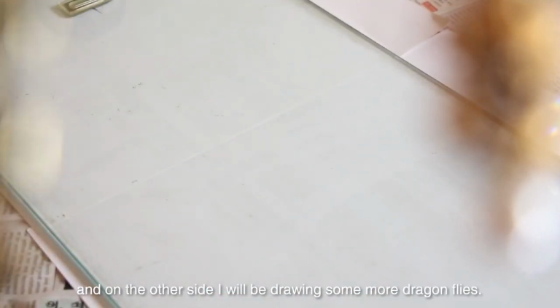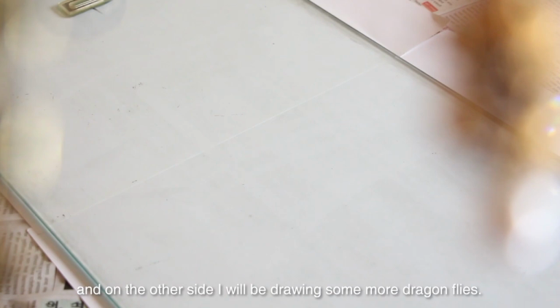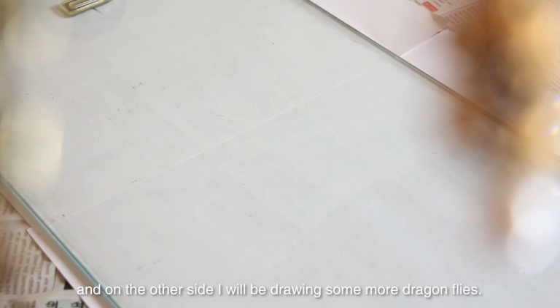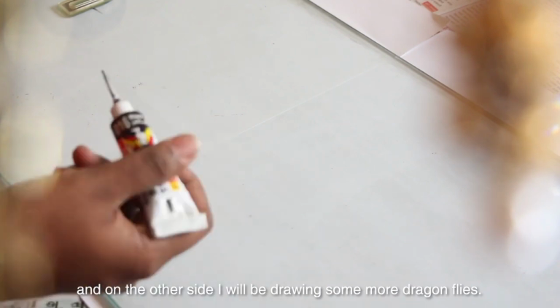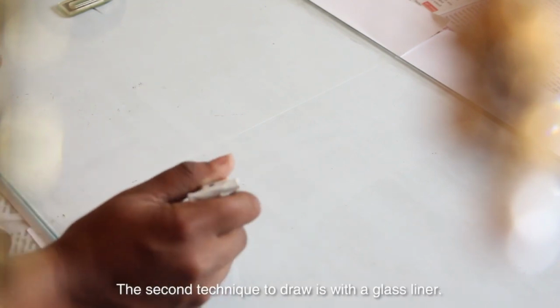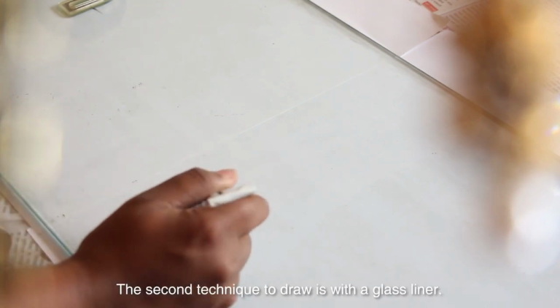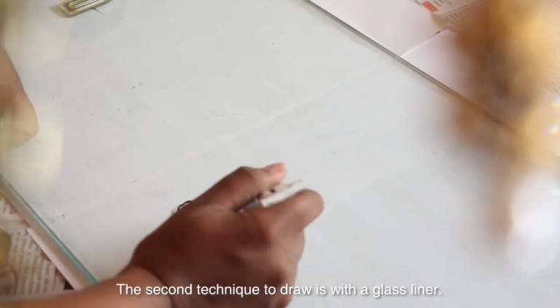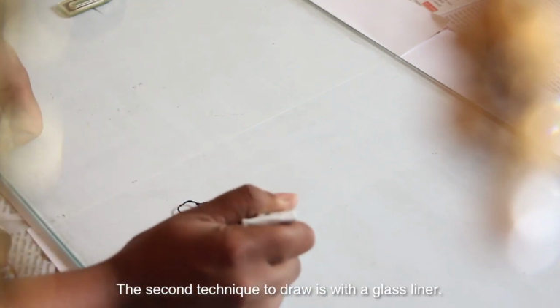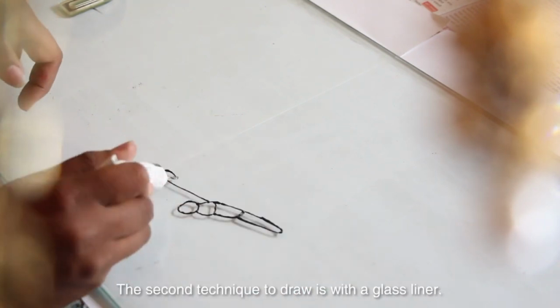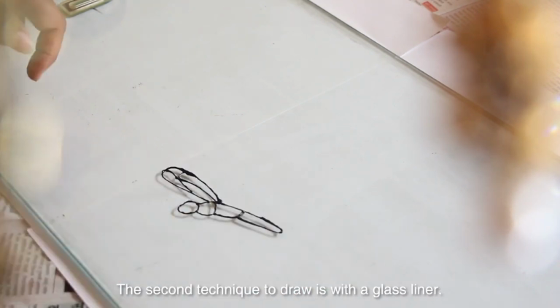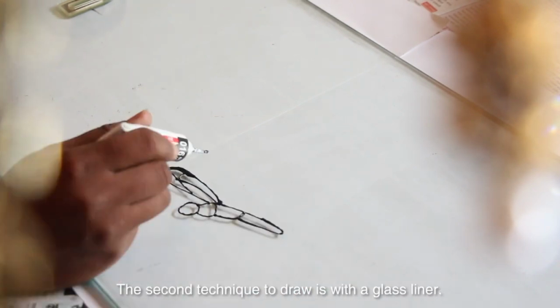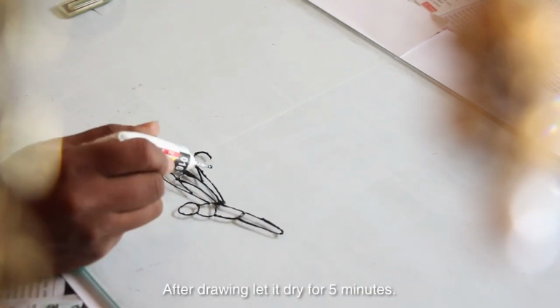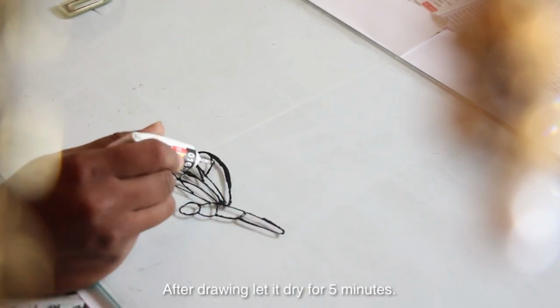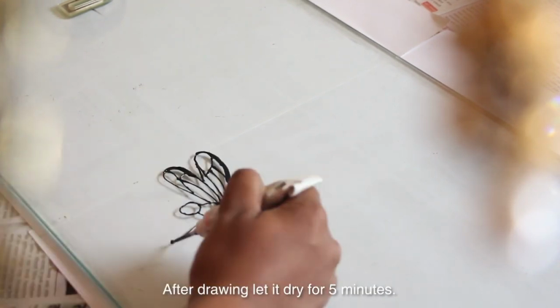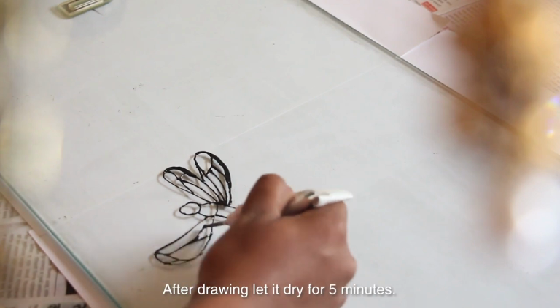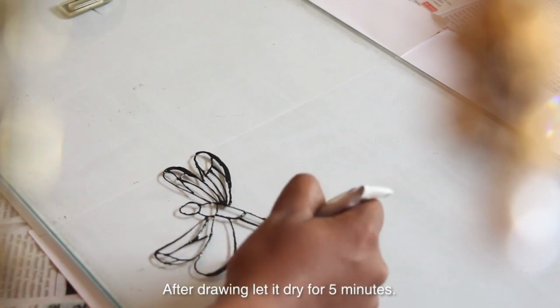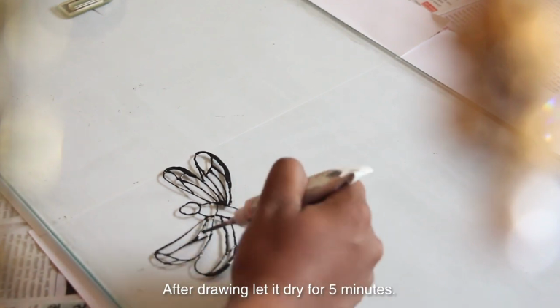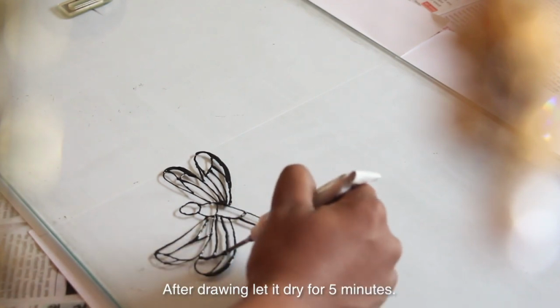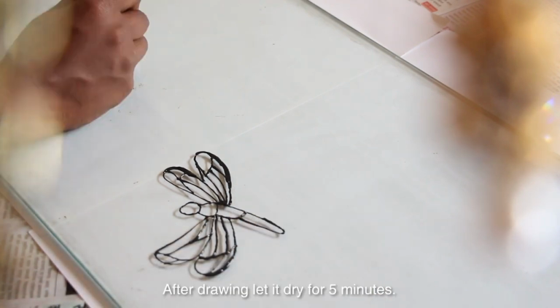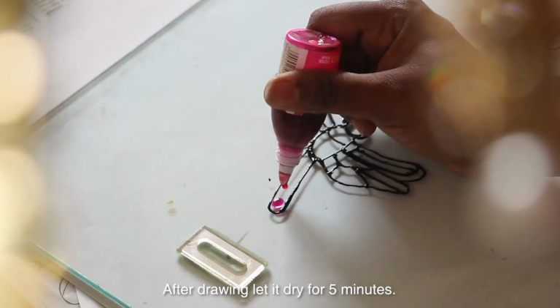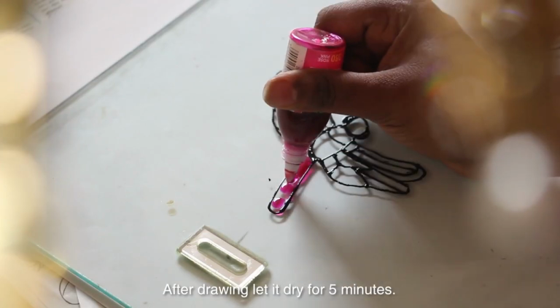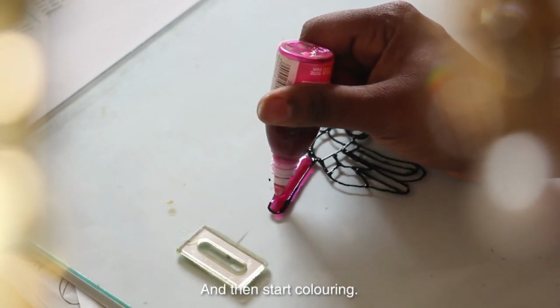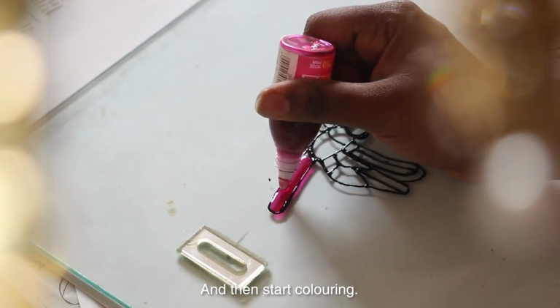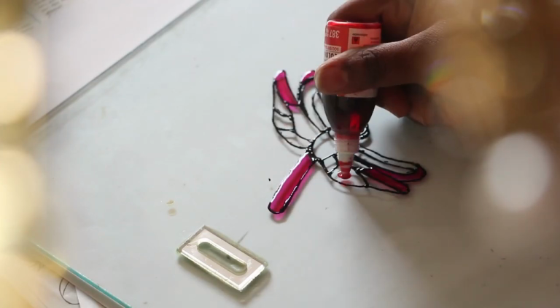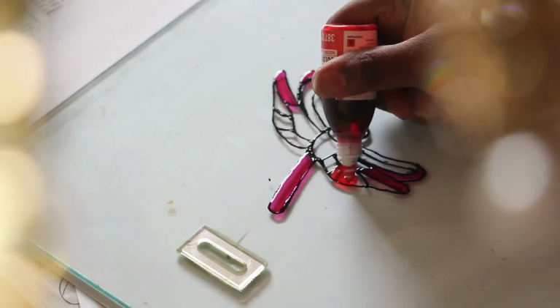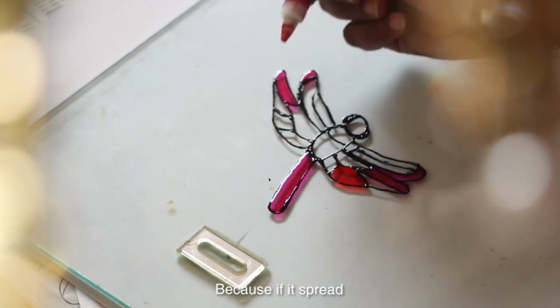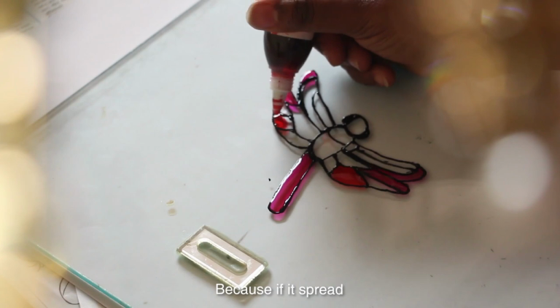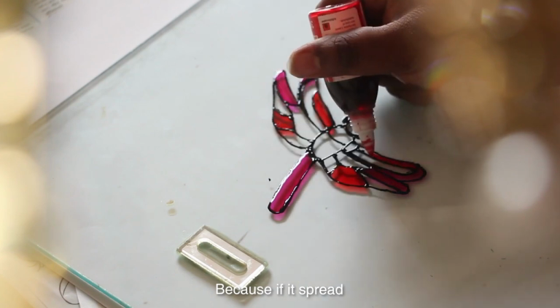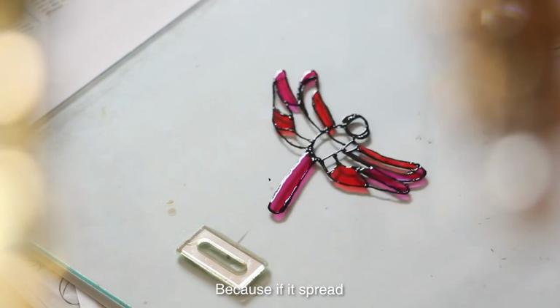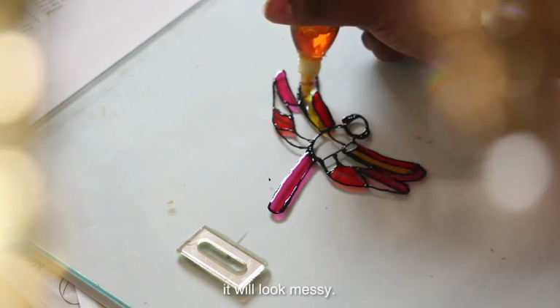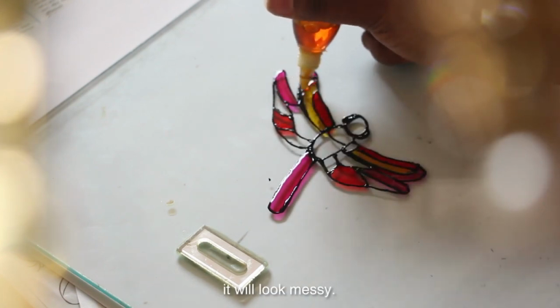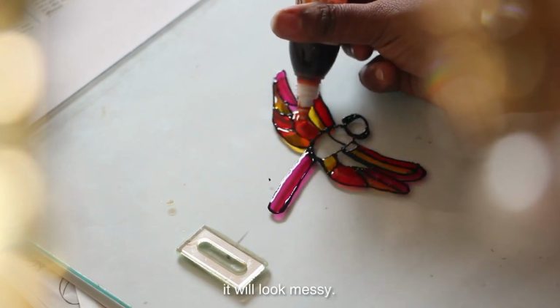The second design we will draw is with the glass lining. Let it dry for 5 minutes and then start coloring, because if it spreads it will look messy.